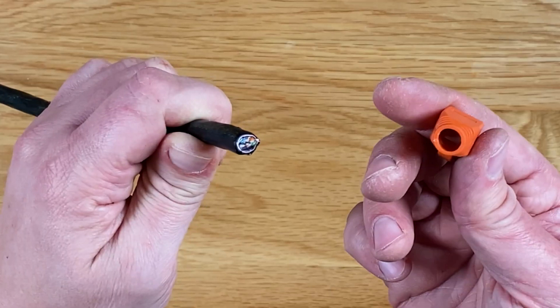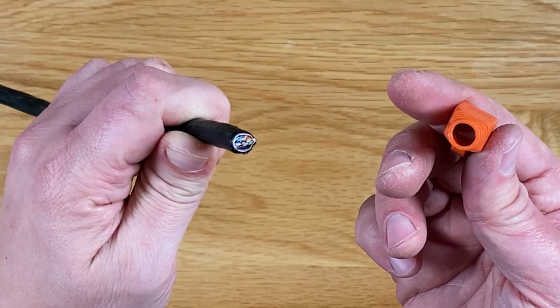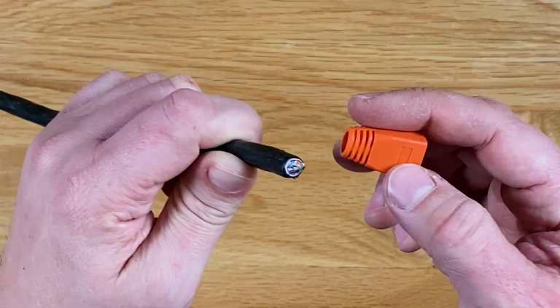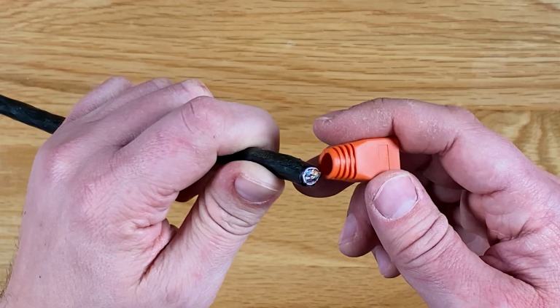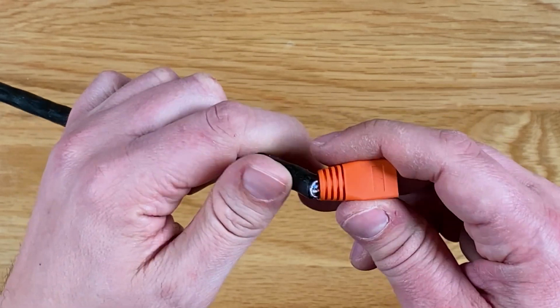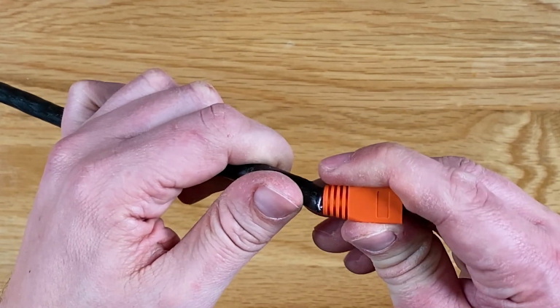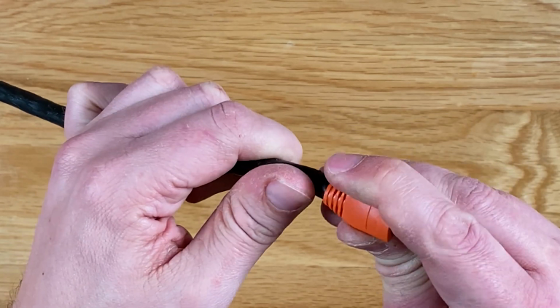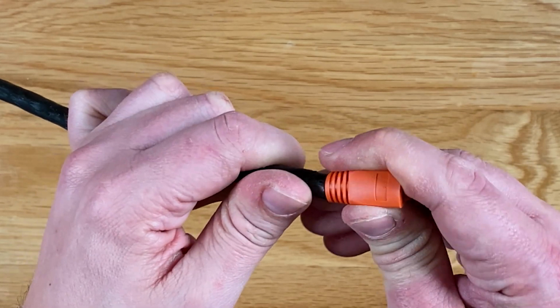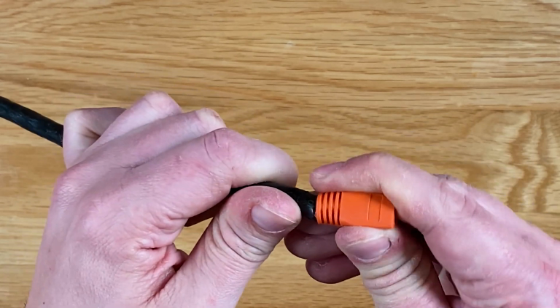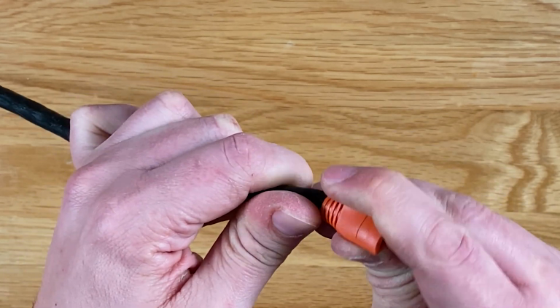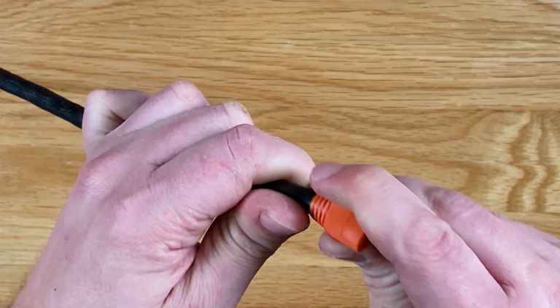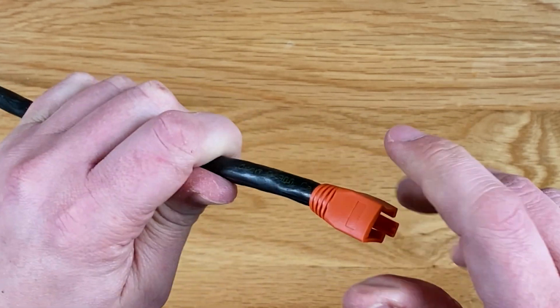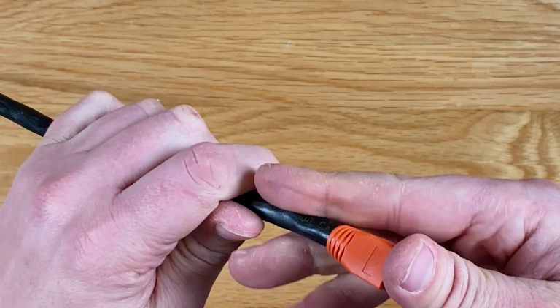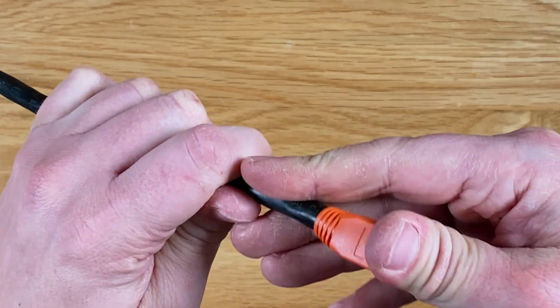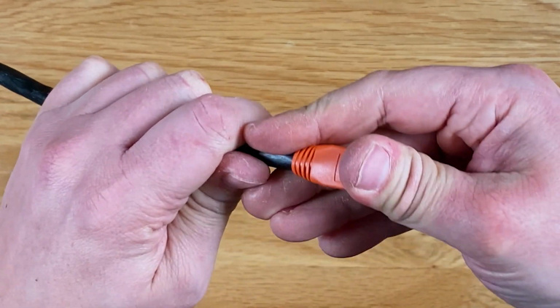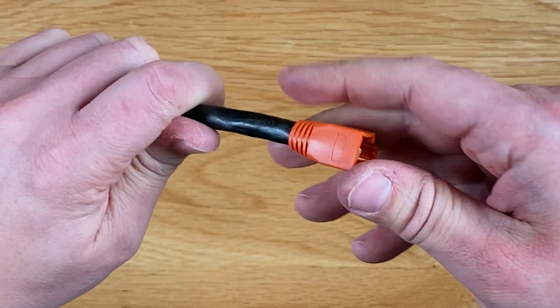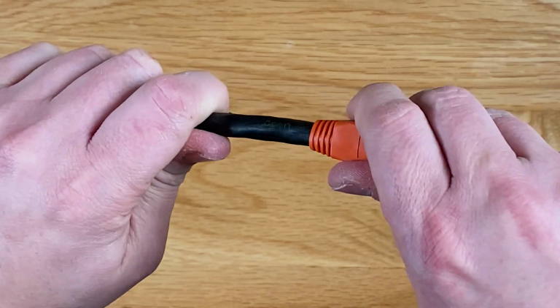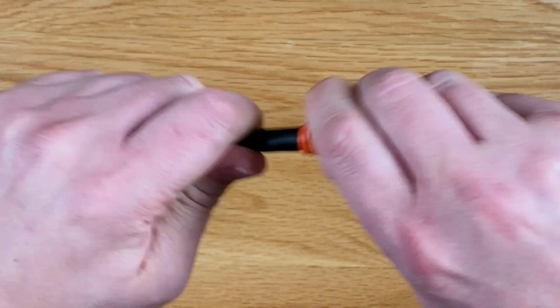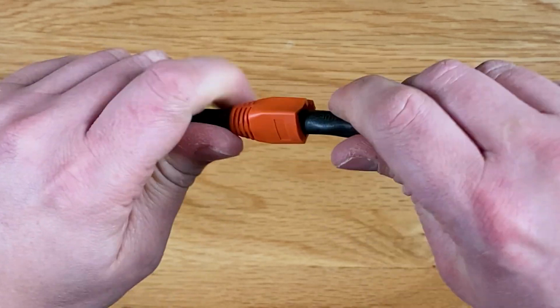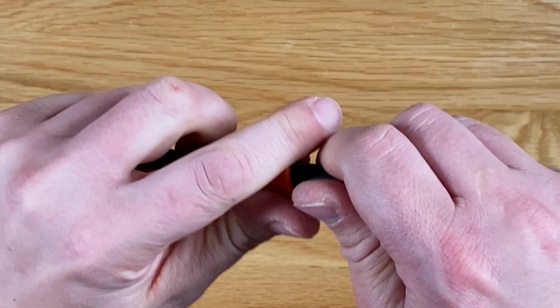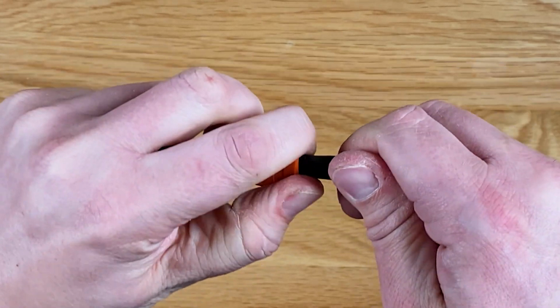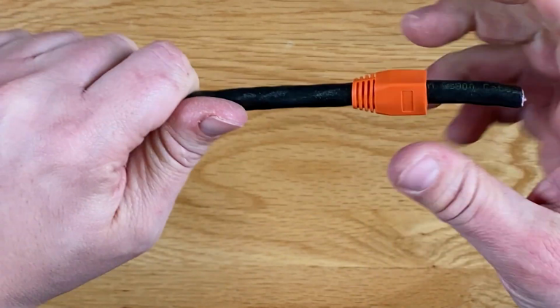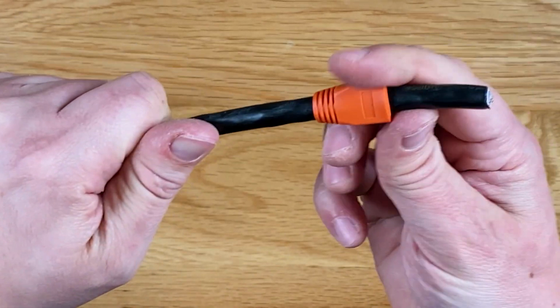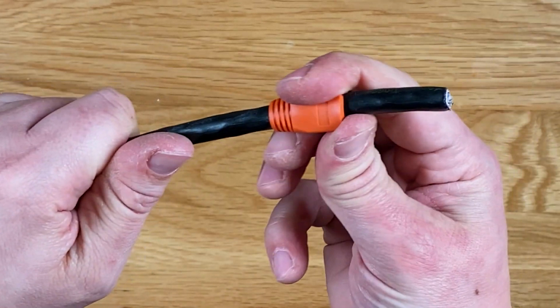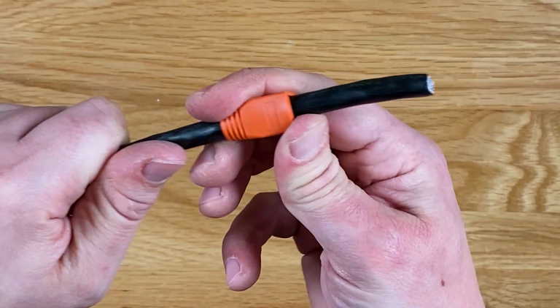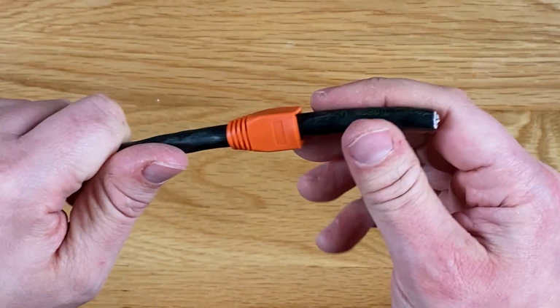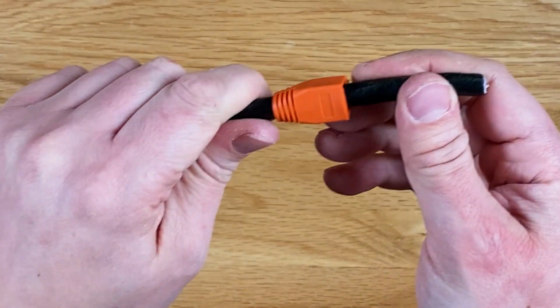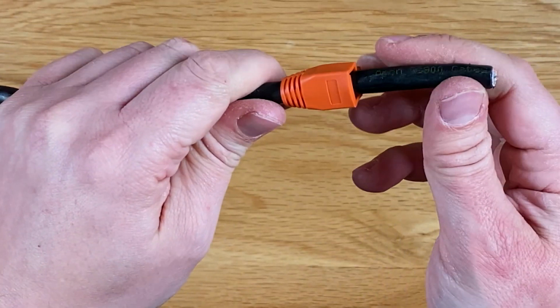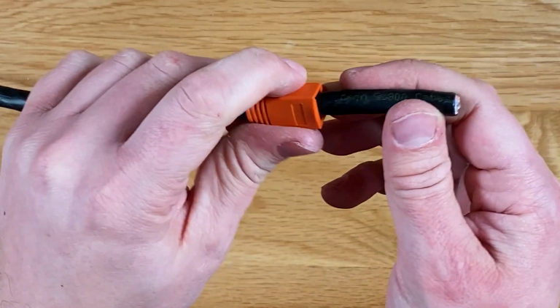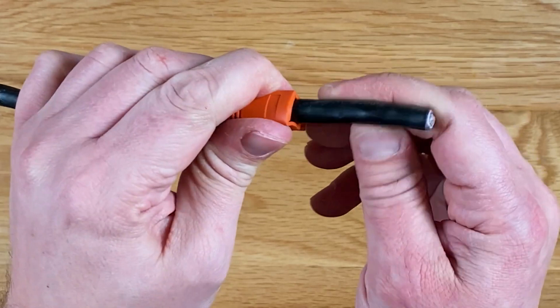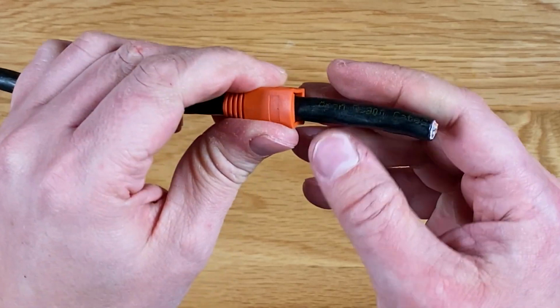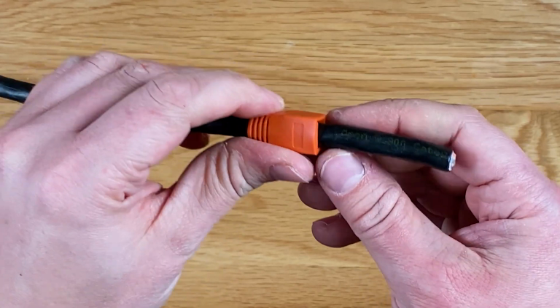To get started, cut your cable to the desired length and place a boot on the end of the cable before you do anything else. Don't forget this step or you'll have to cut the connector off at the end and start all over again if you realise it's missing.